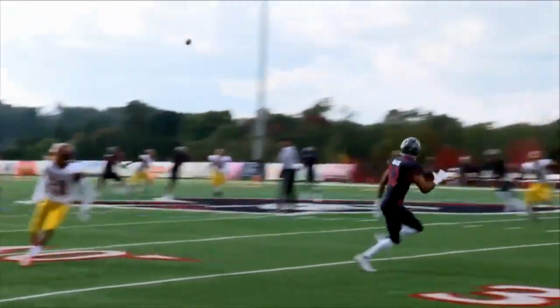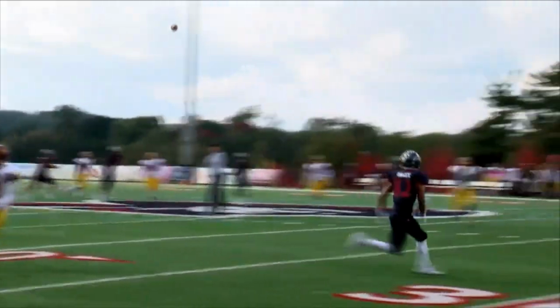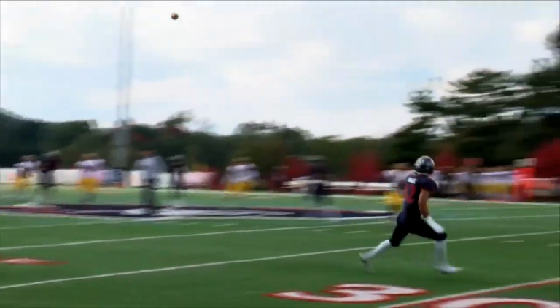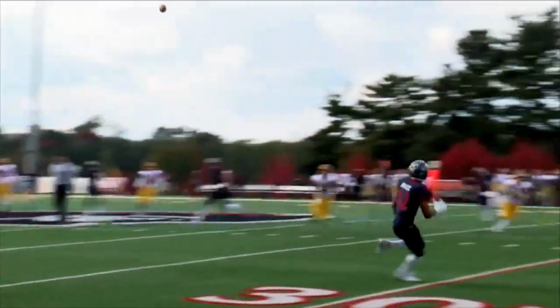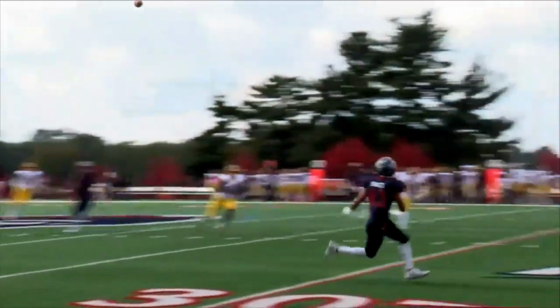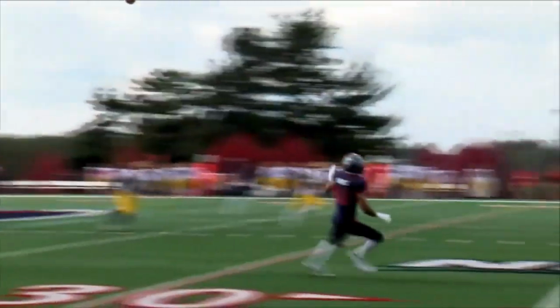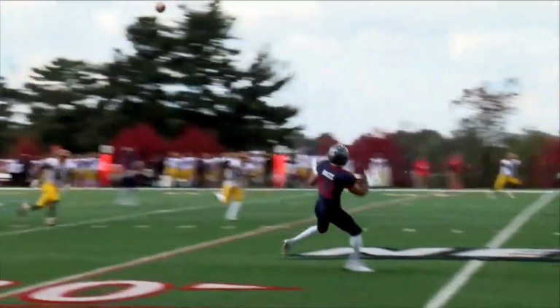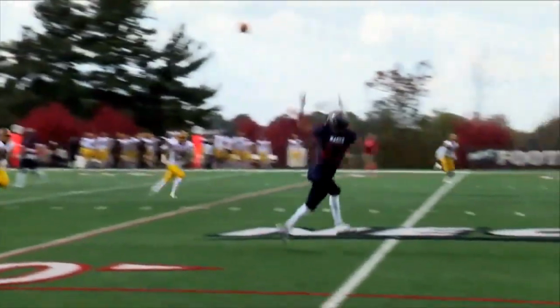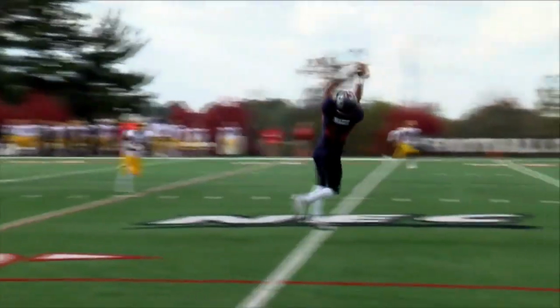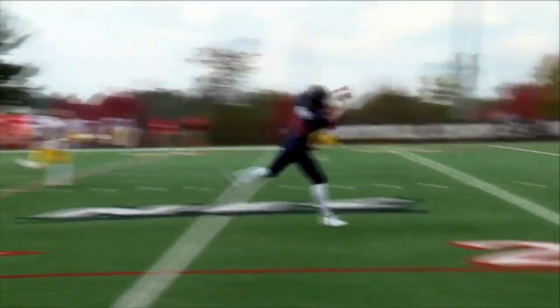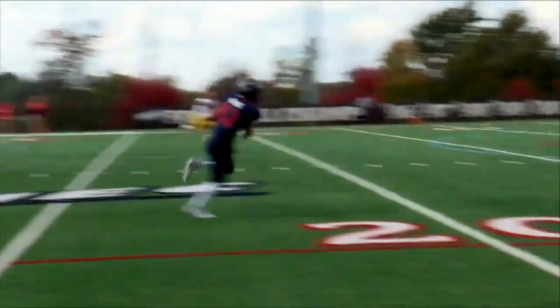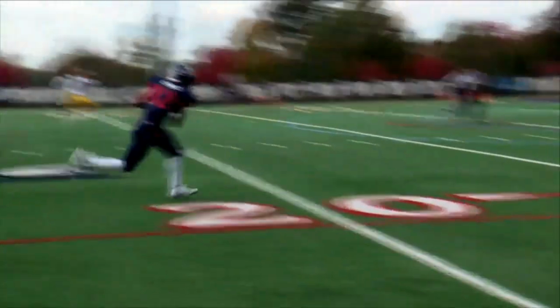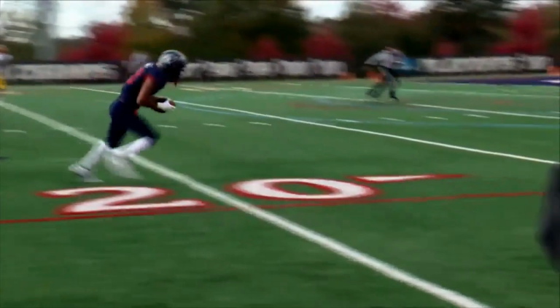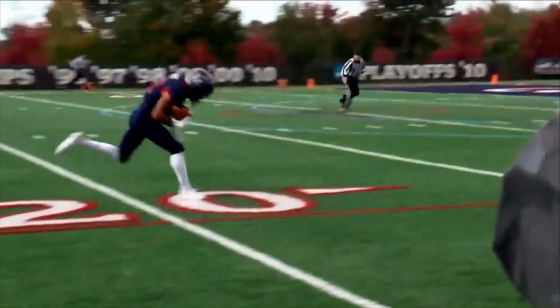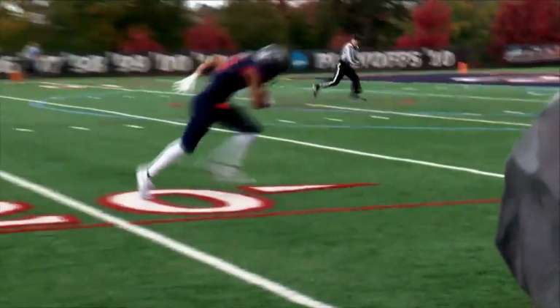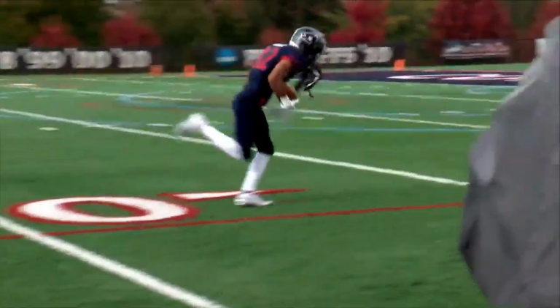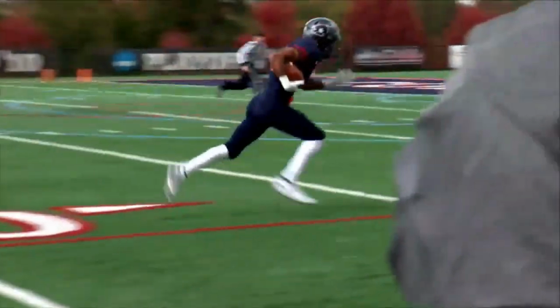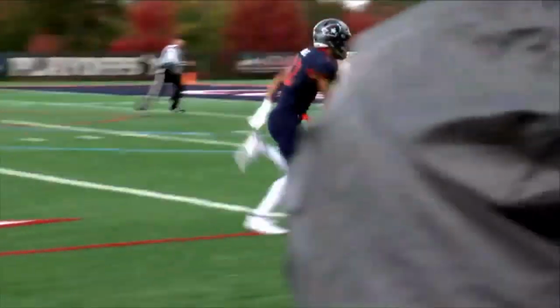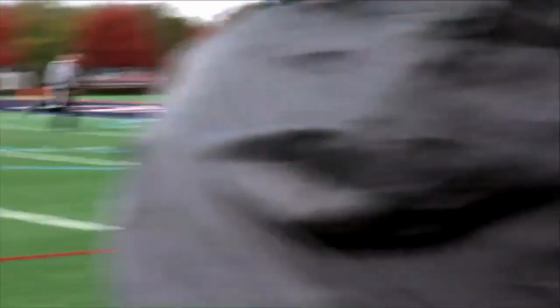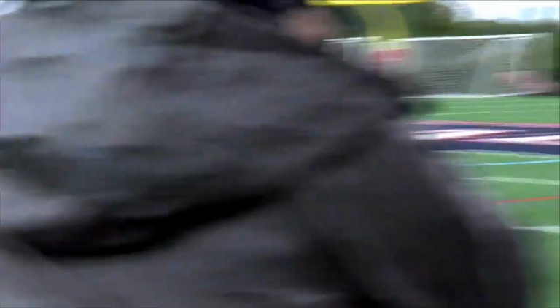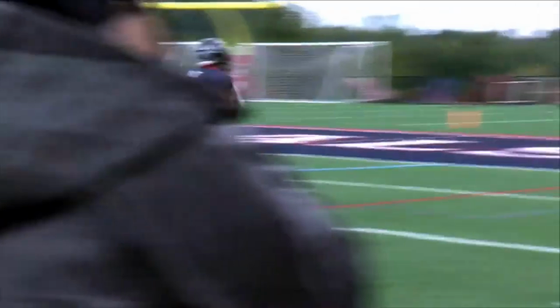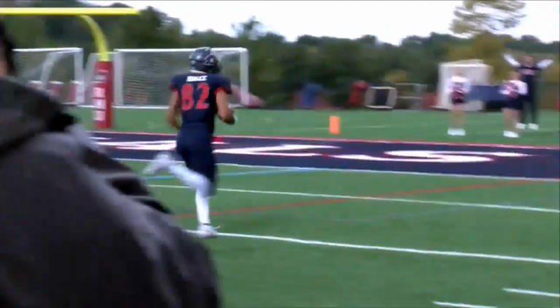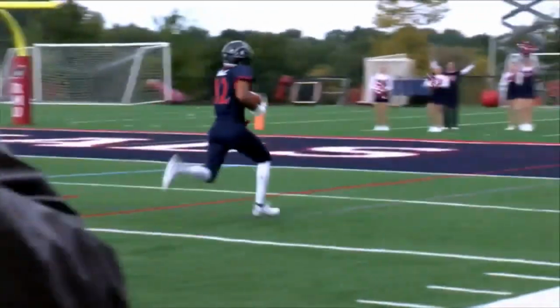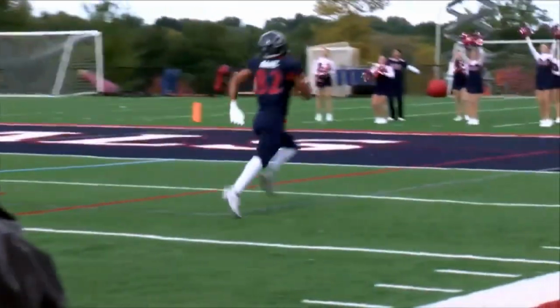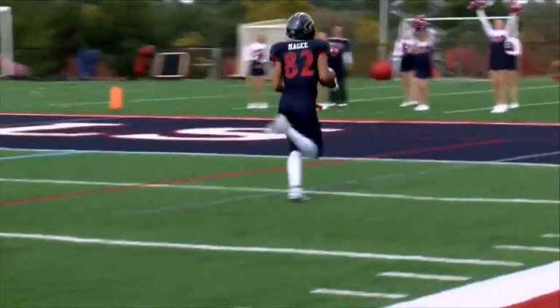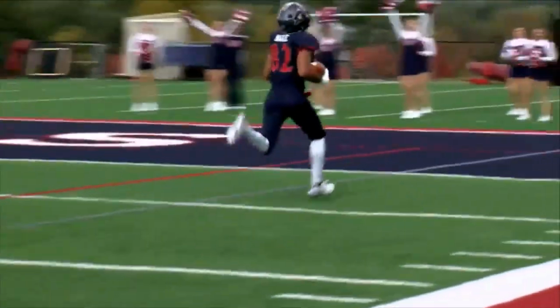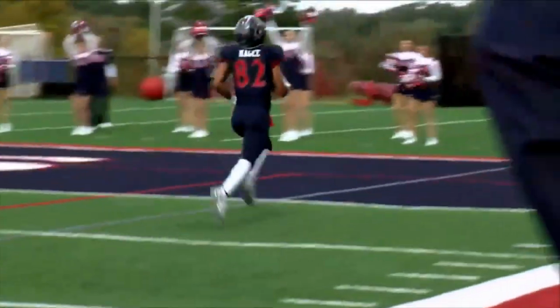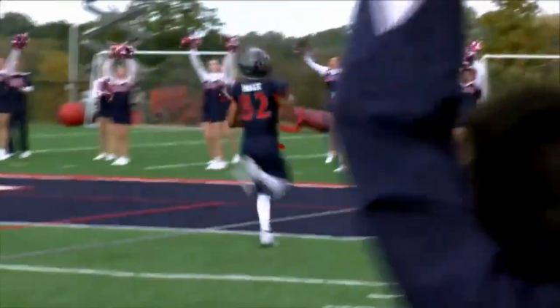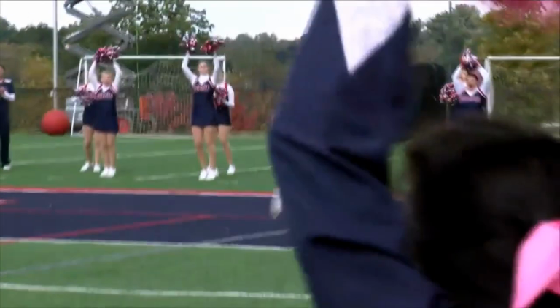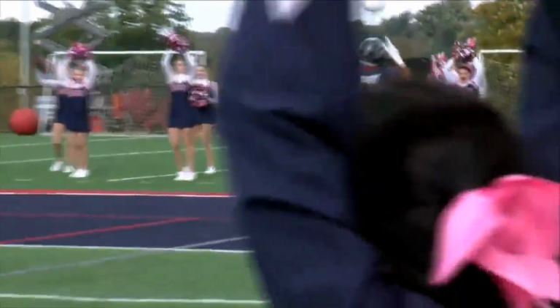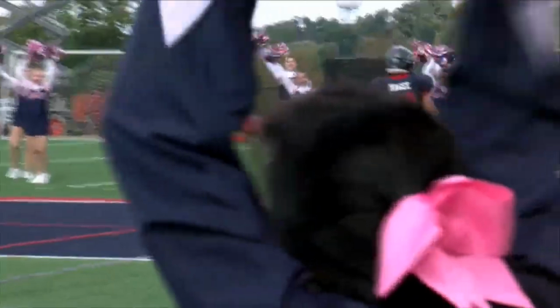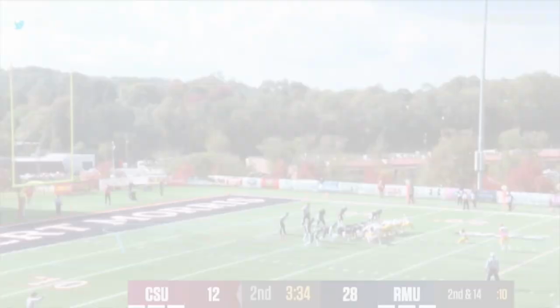Great play design right there on third and 13, Chris. Great protection by the offensive line — they kept Gonzalez in to make sure there was some extra protection on the right-hand side. They do a great job looking through his progressions.